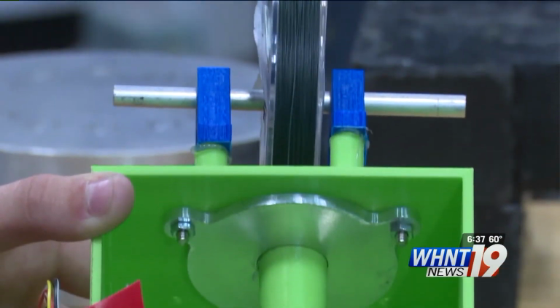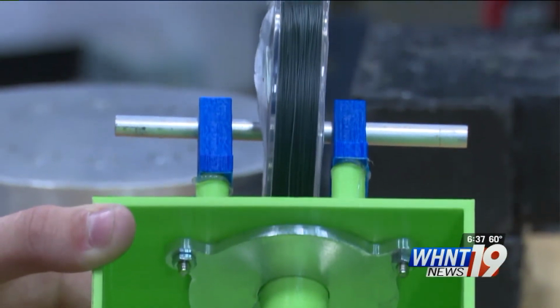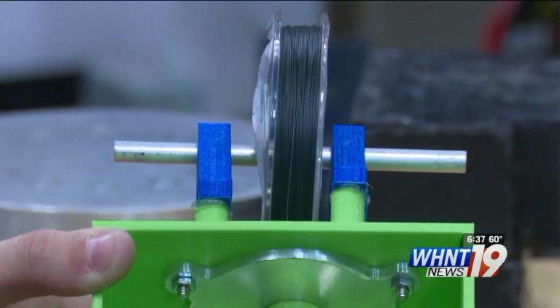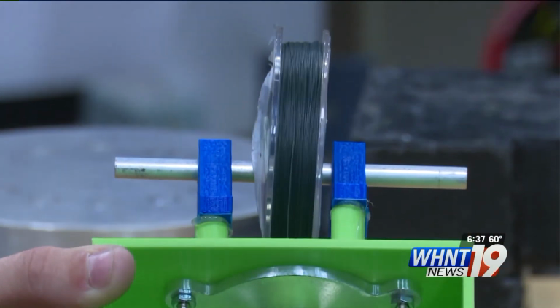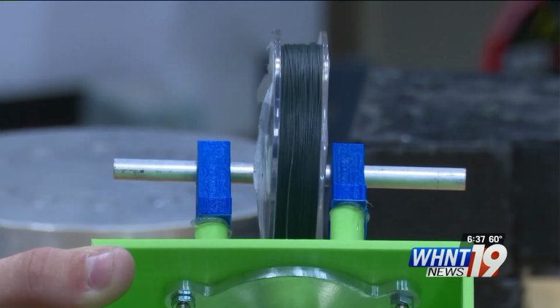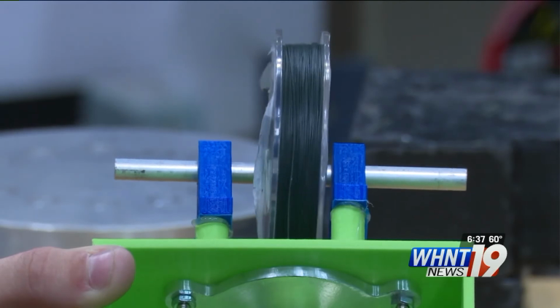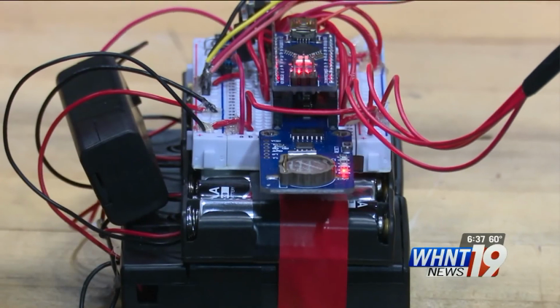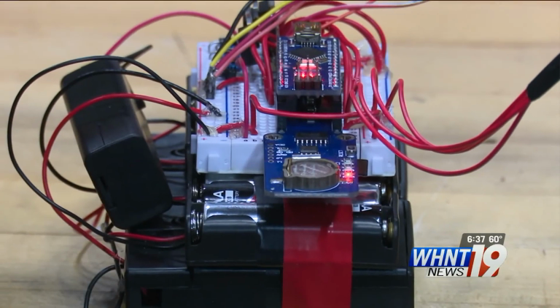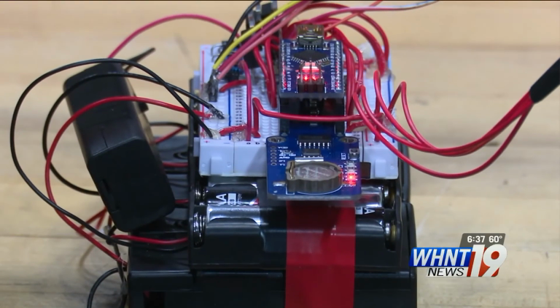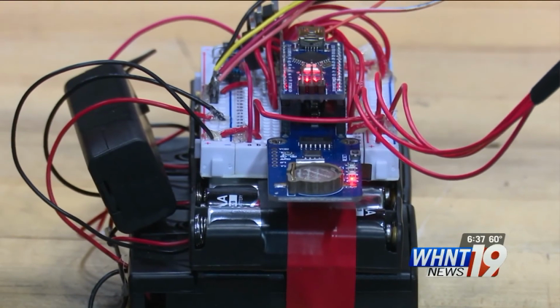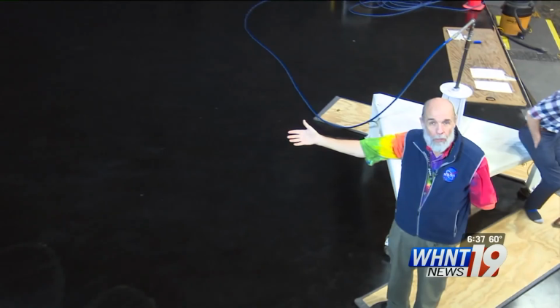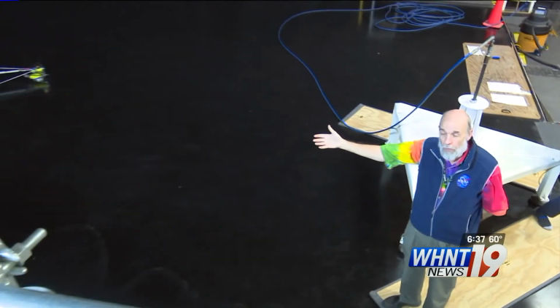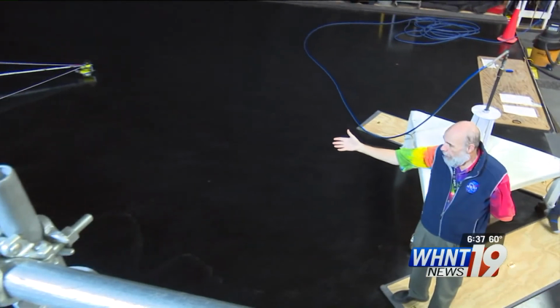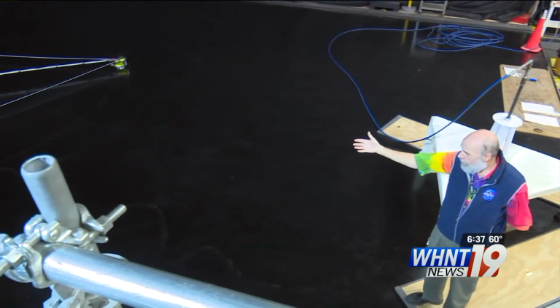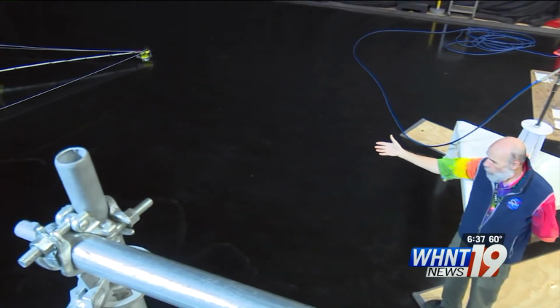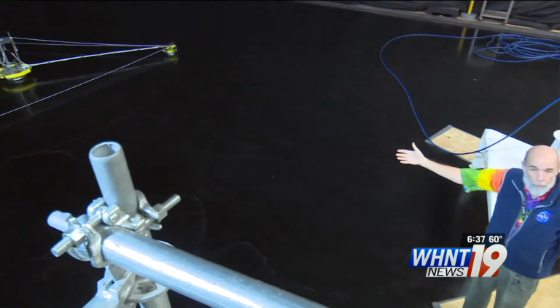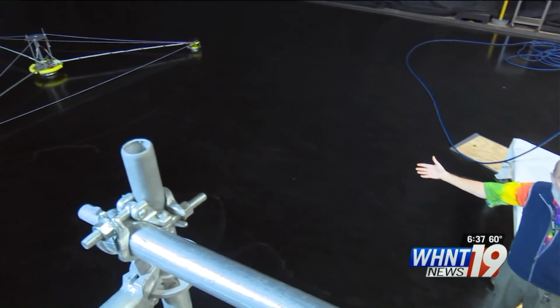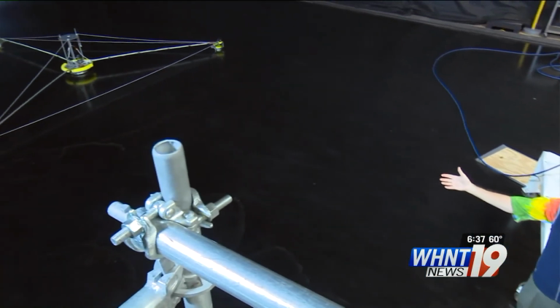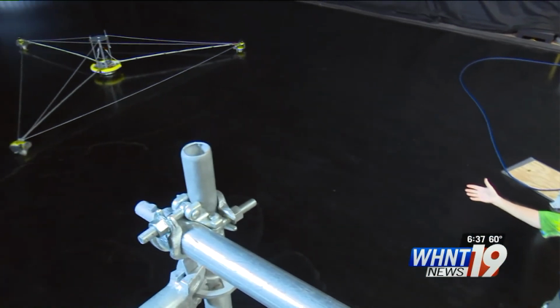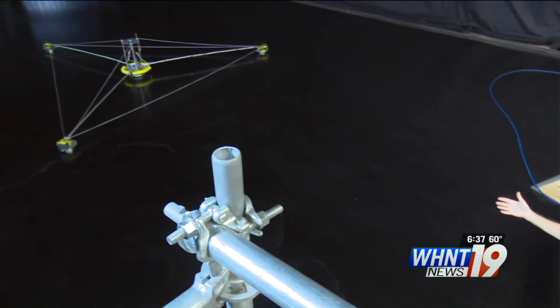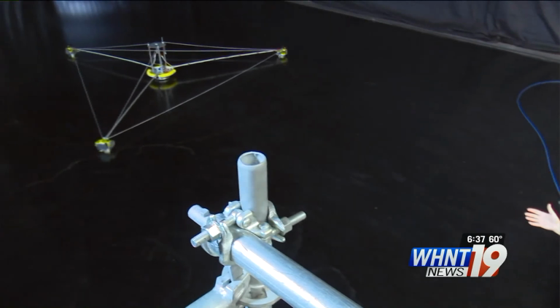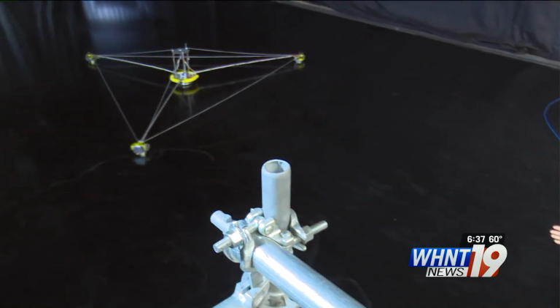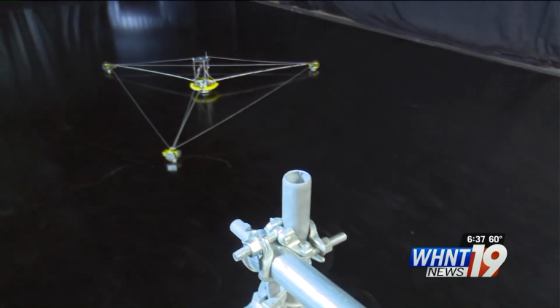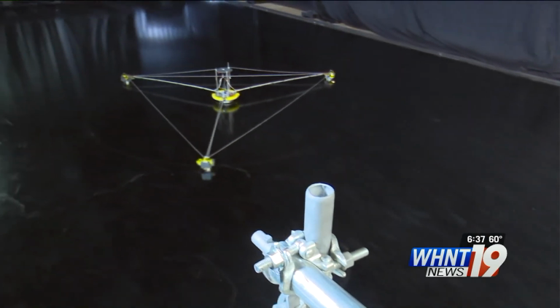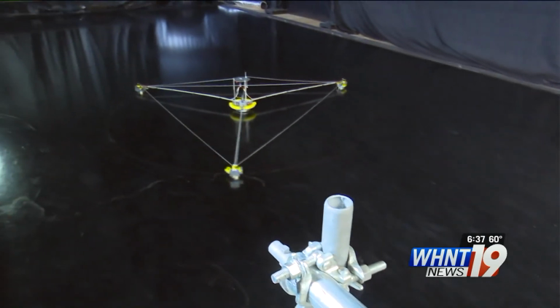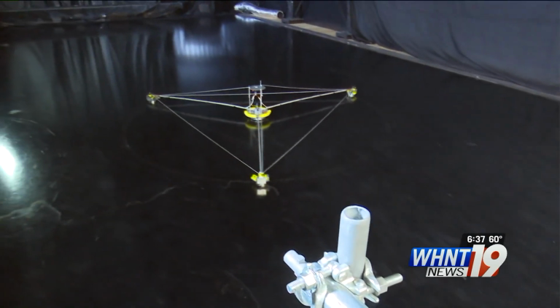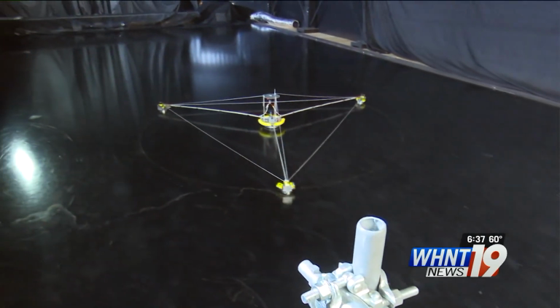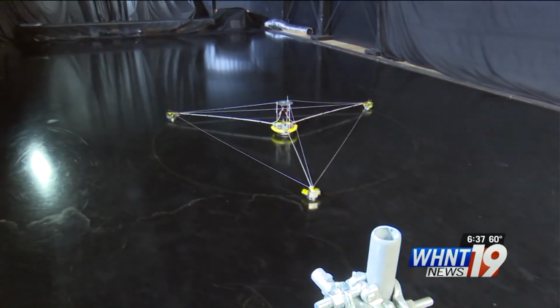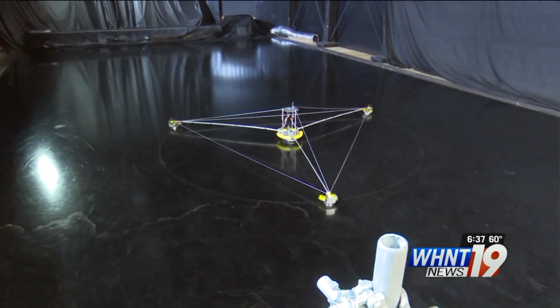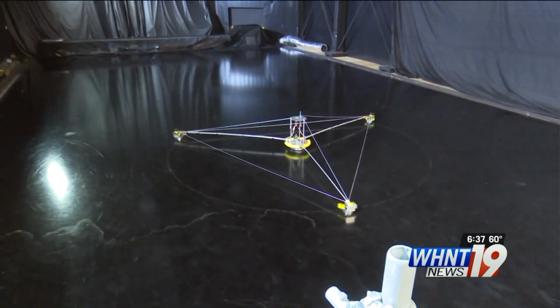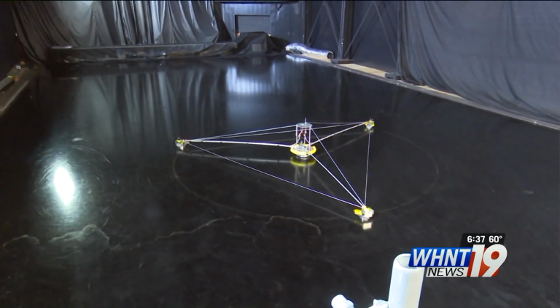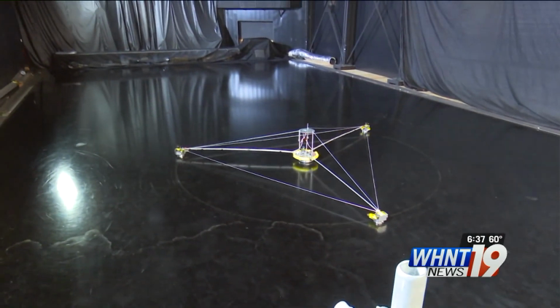Bryan says designs like this will change the future of space exploration, made possible by the floor he helped pour. Reporting in Huntsville, Kelly Vaughn, WHNT News 19.